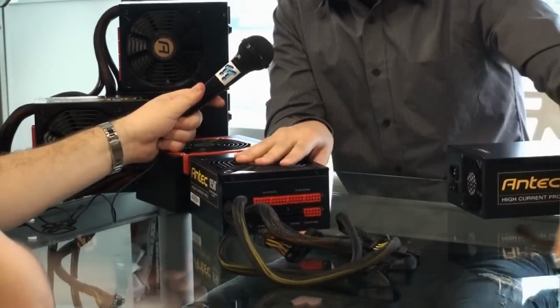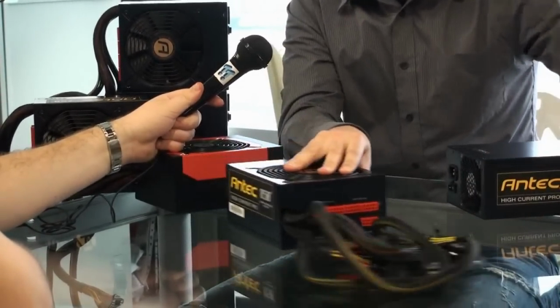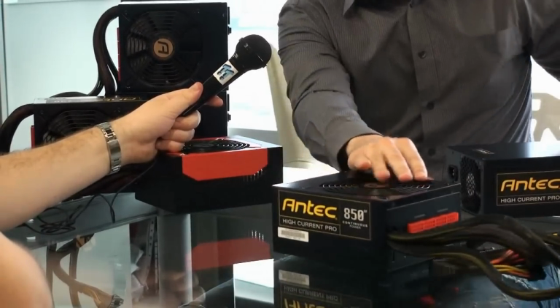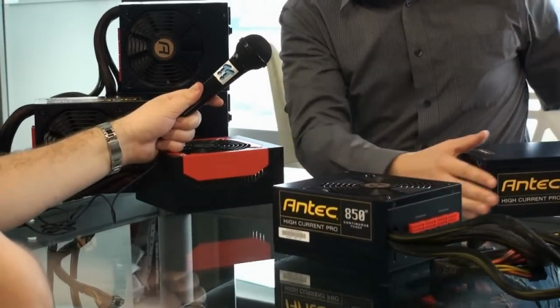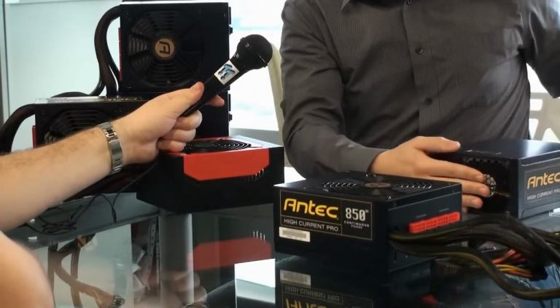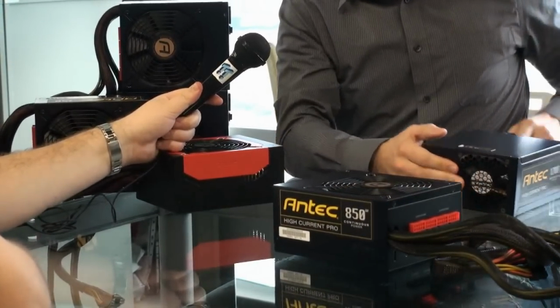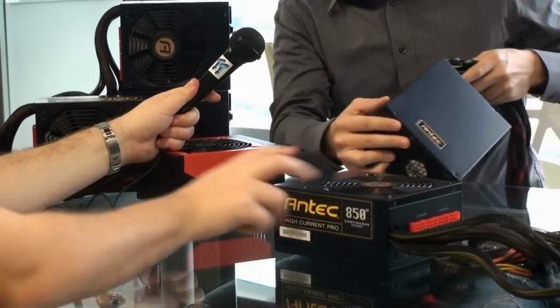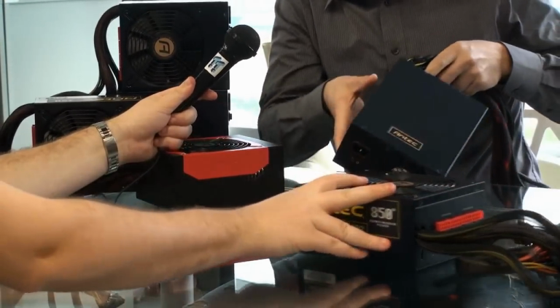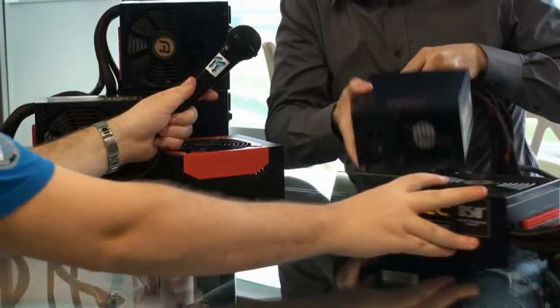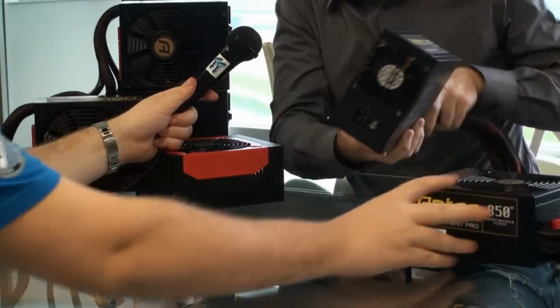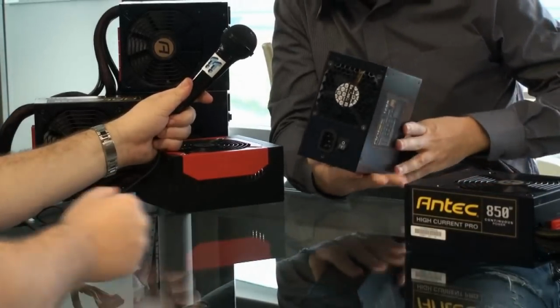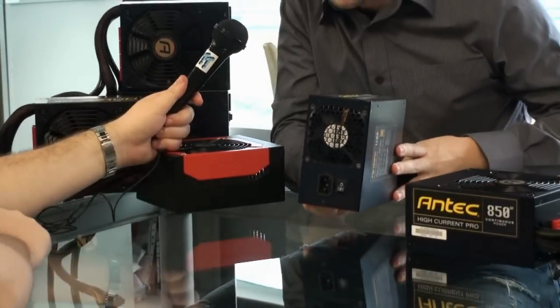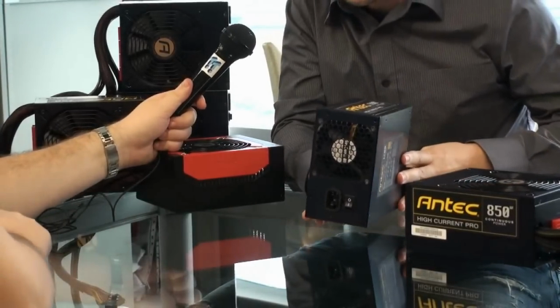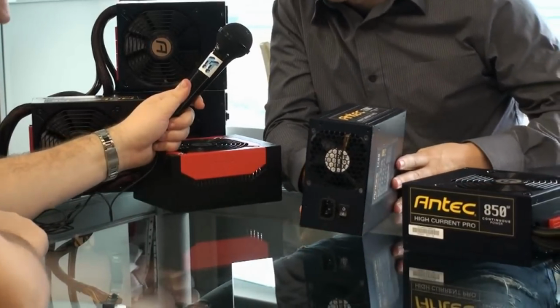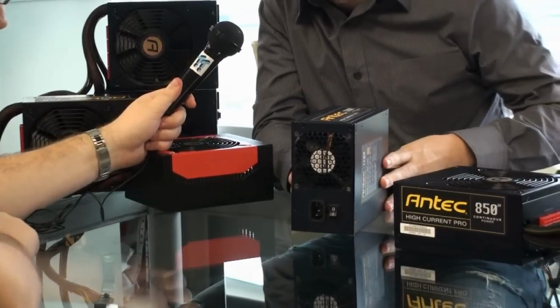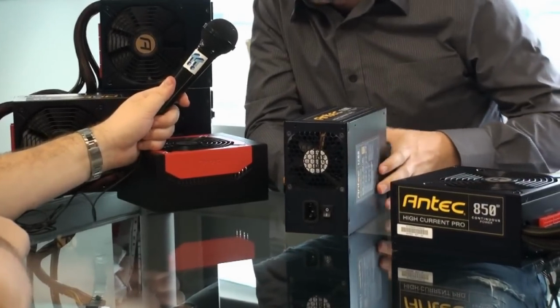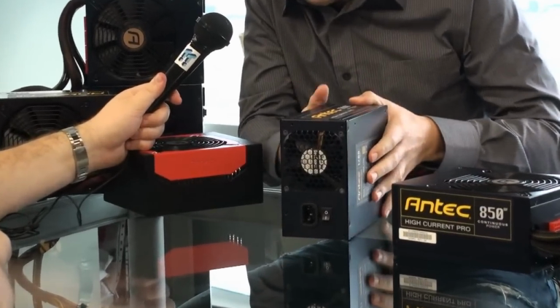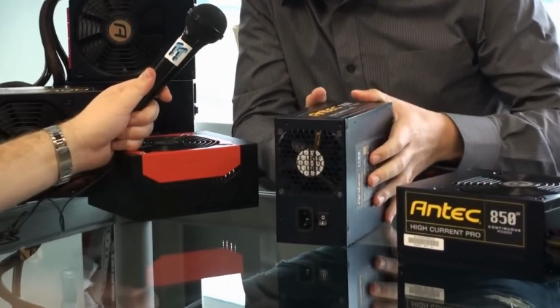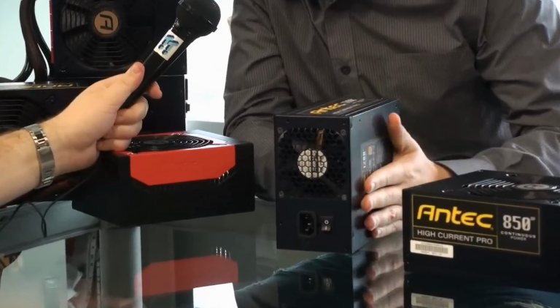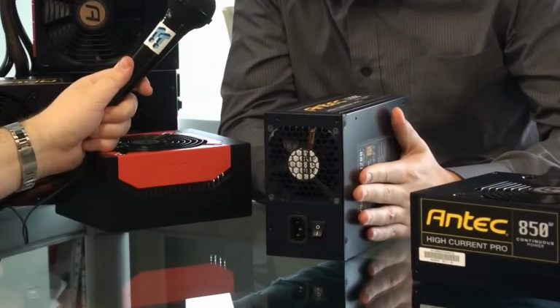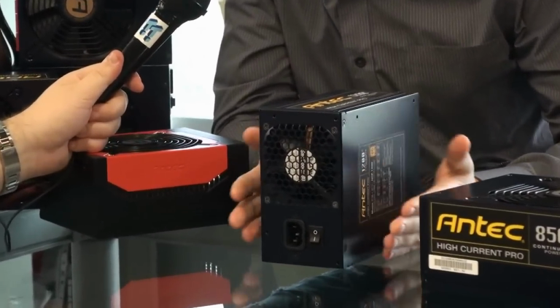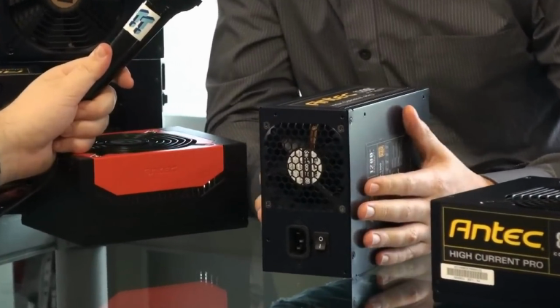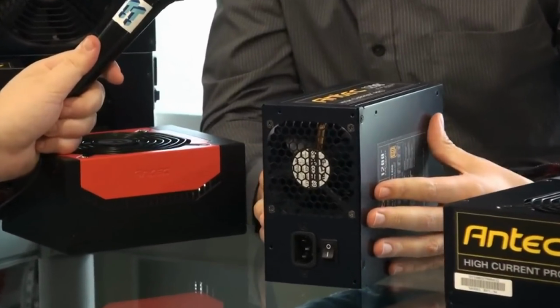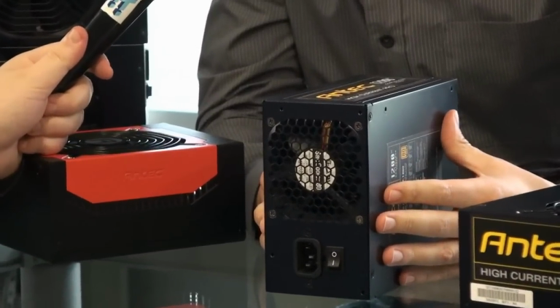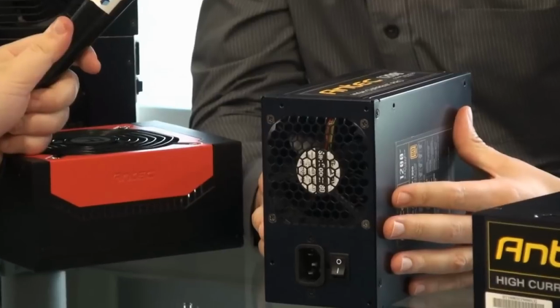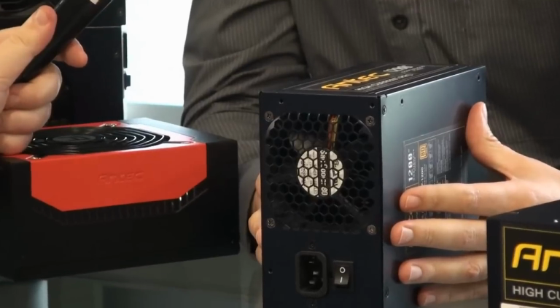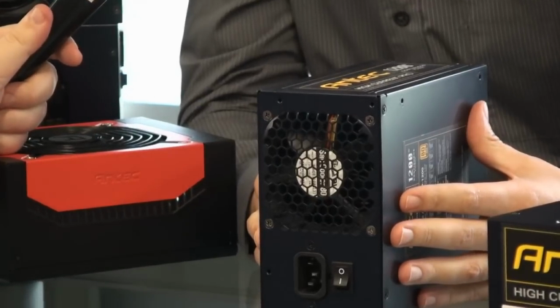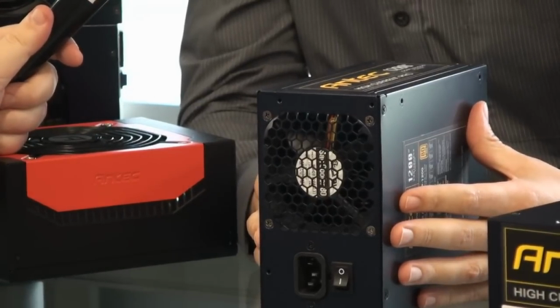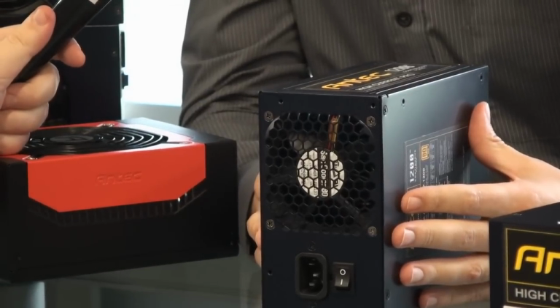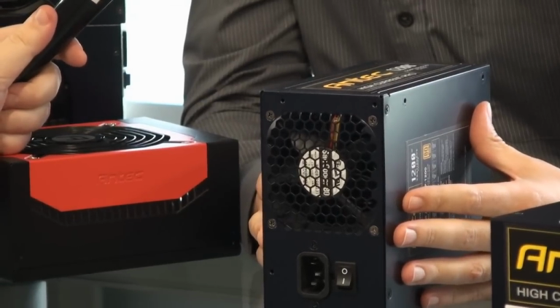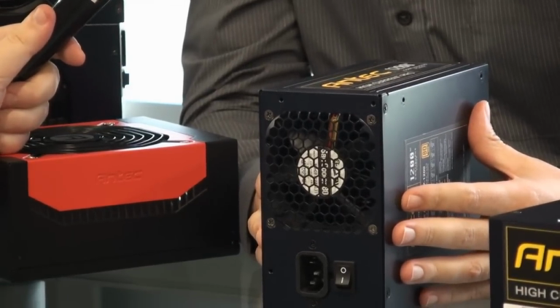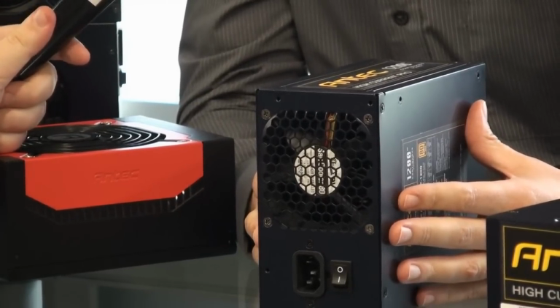The 1200 watt power supply comes with an 8 centimeter fan, also double ball bearing, also PWM controlled, and it's actually very silent.